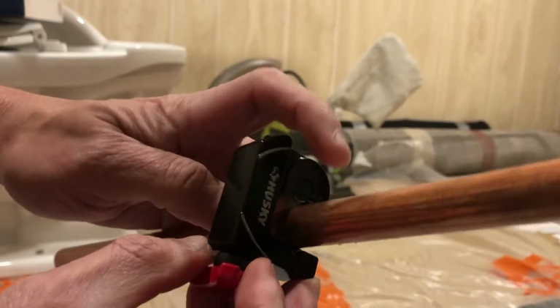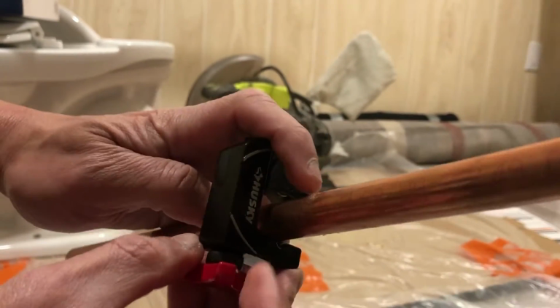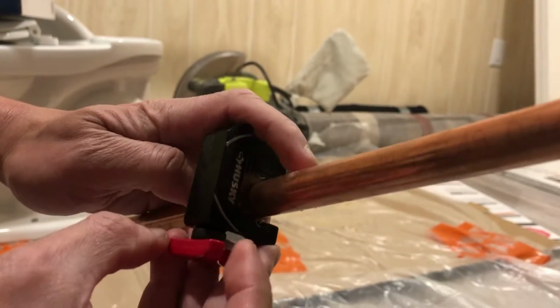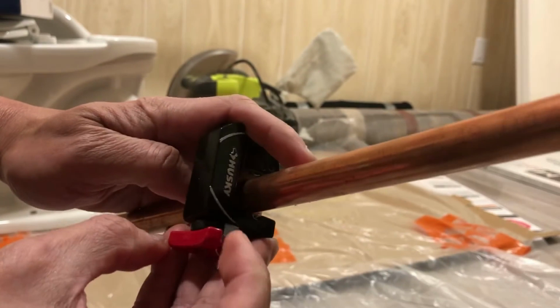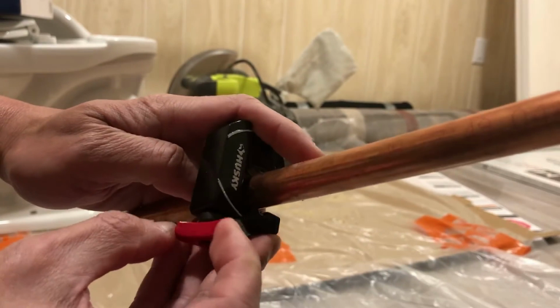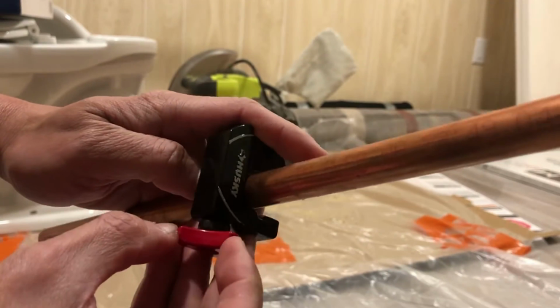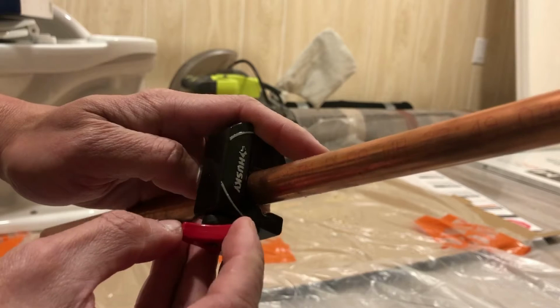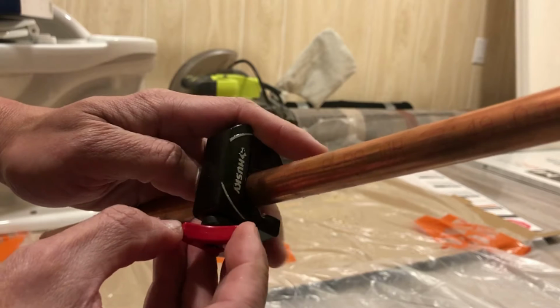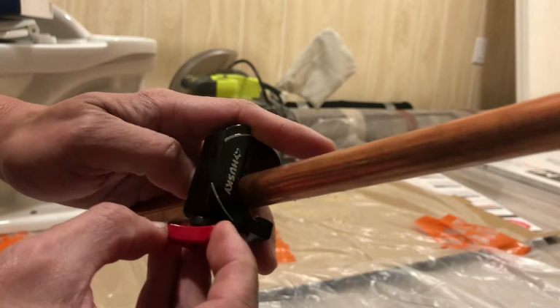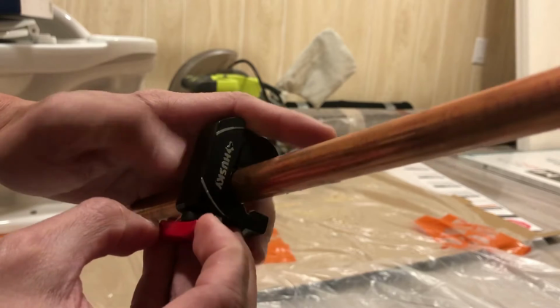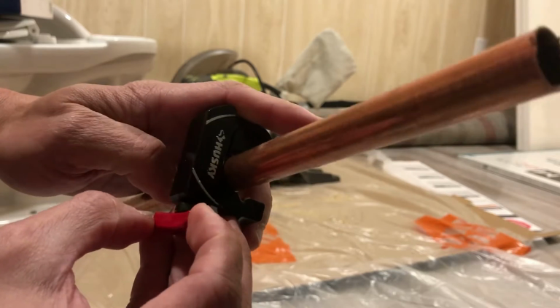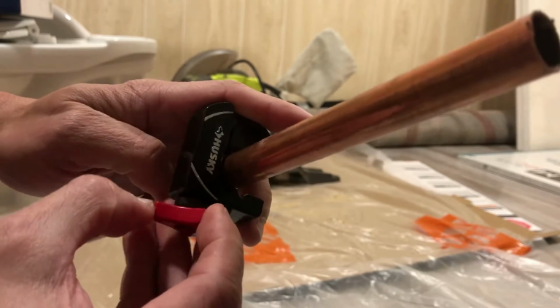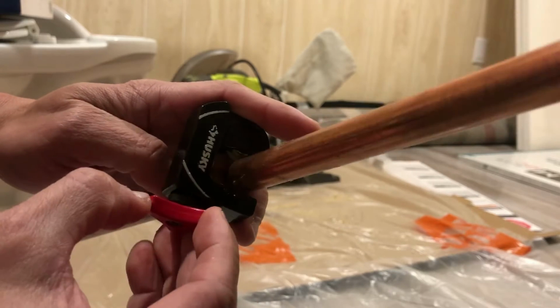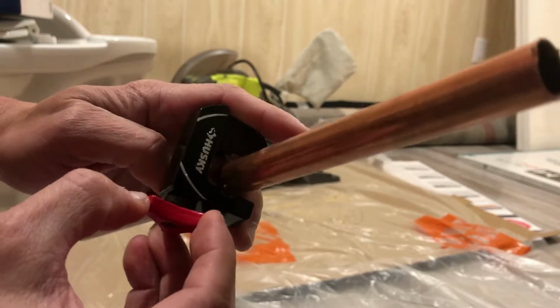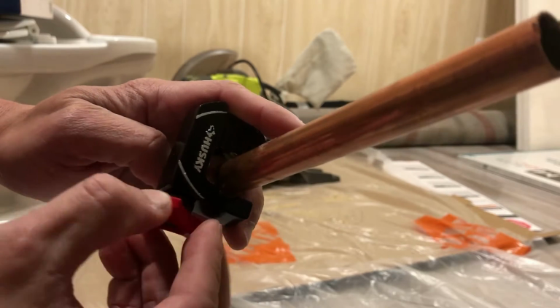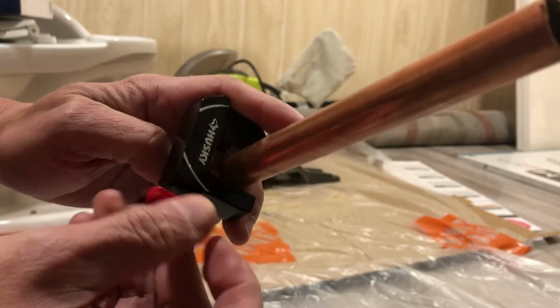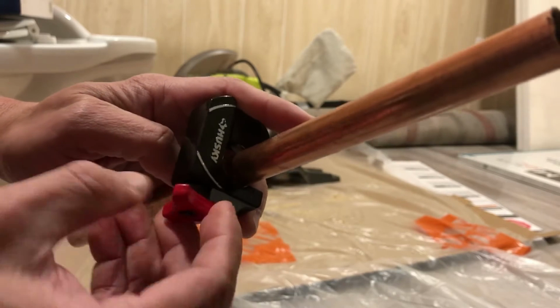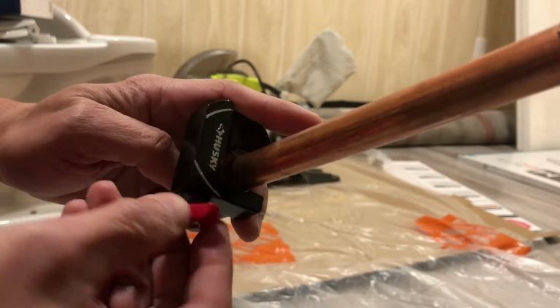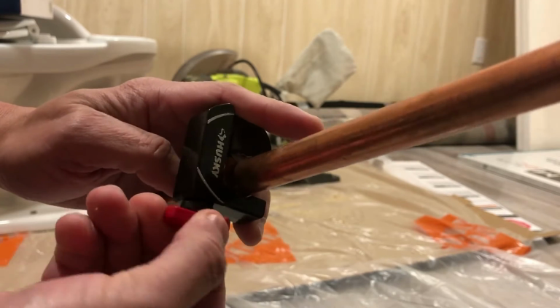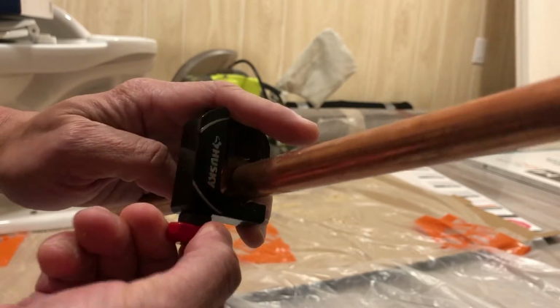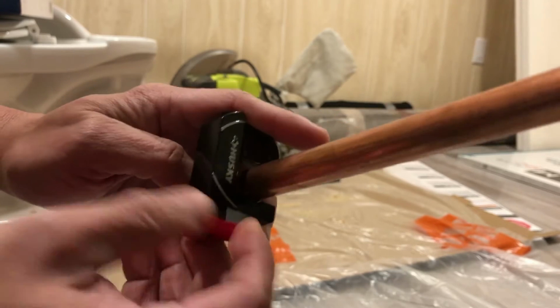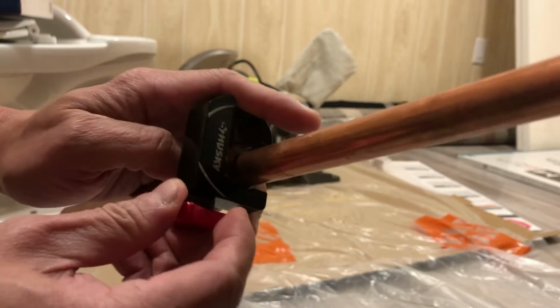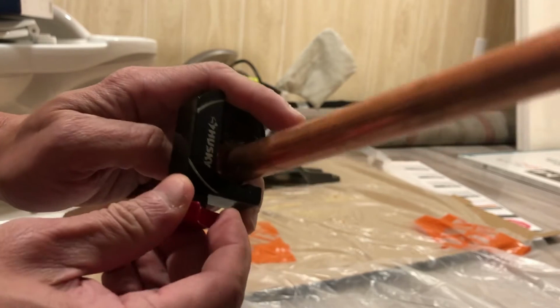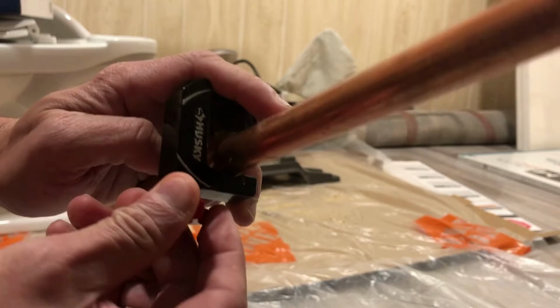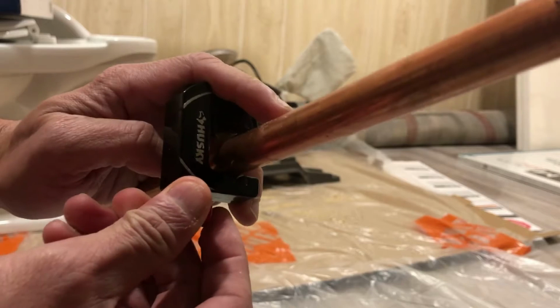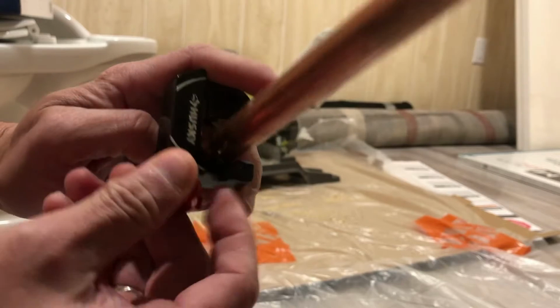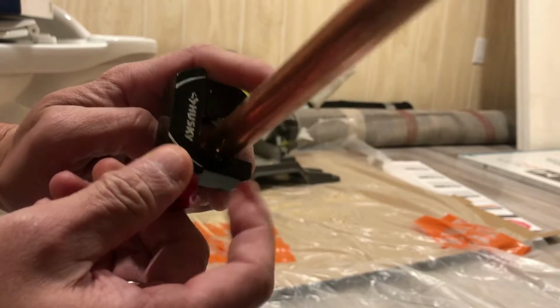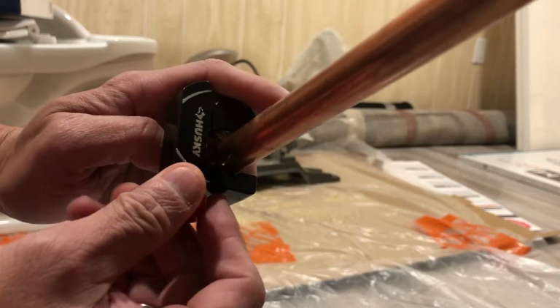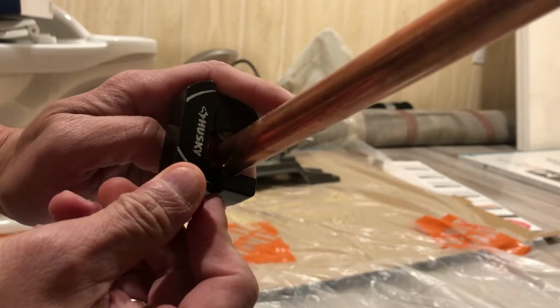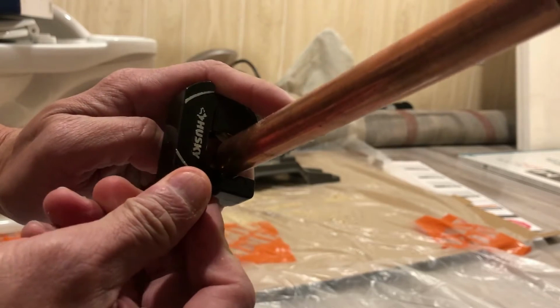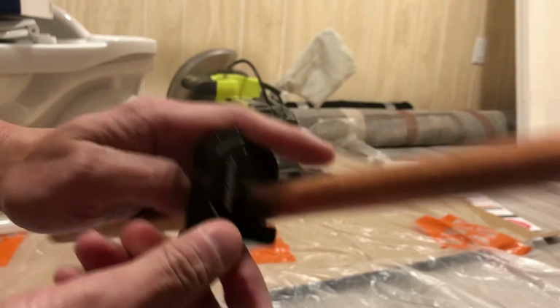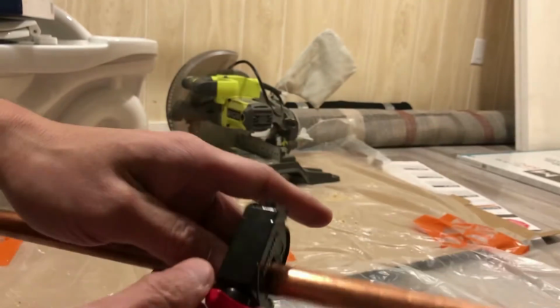Then you need to tighten this up — not so tight, just right.